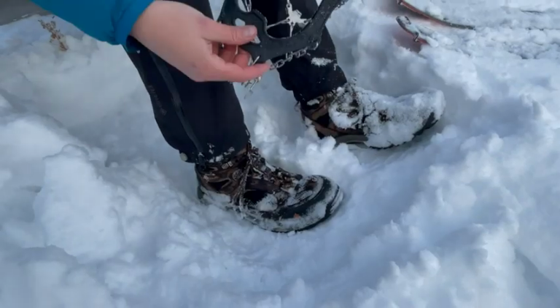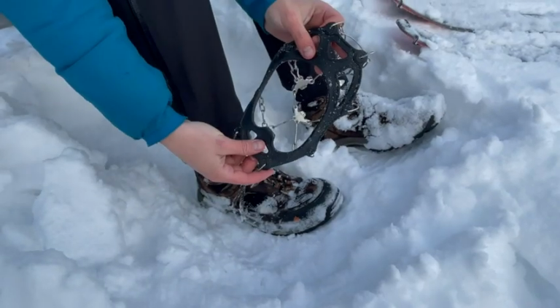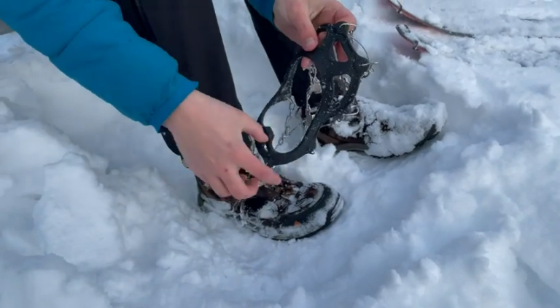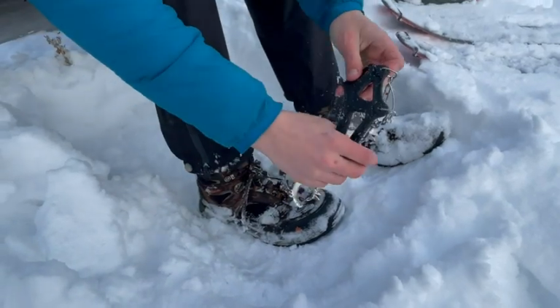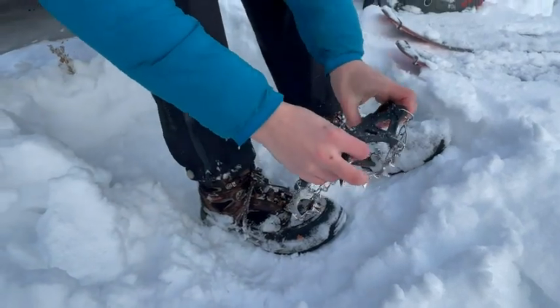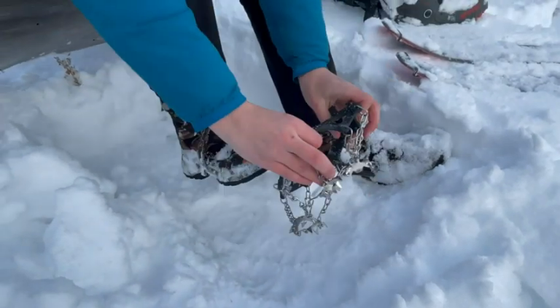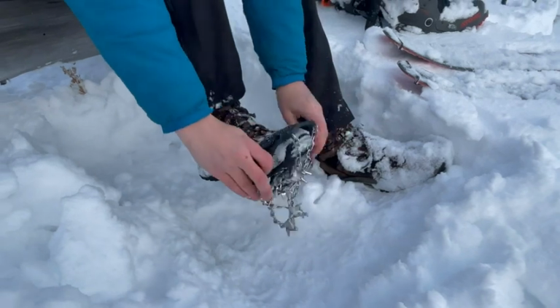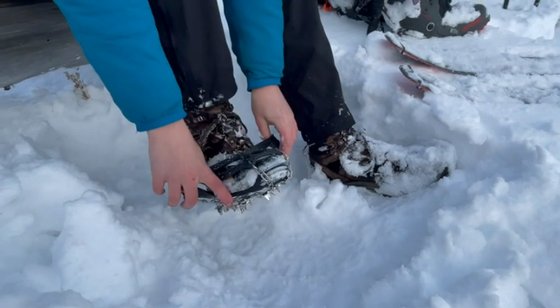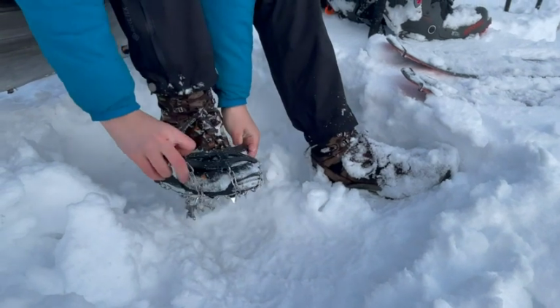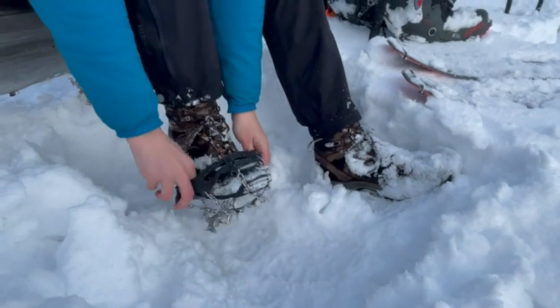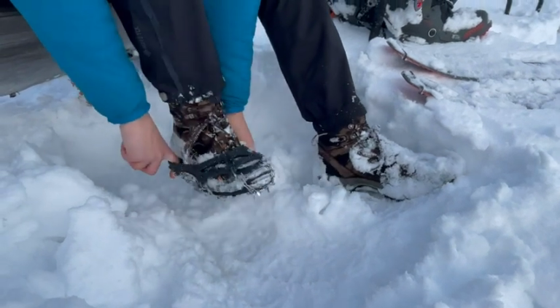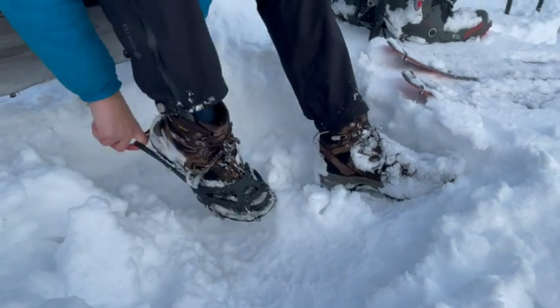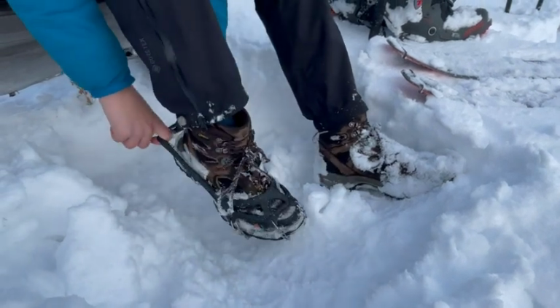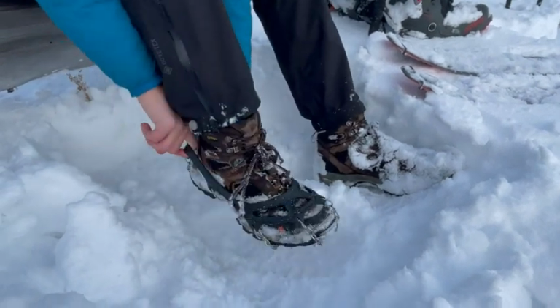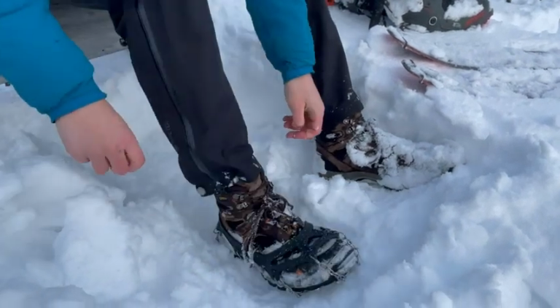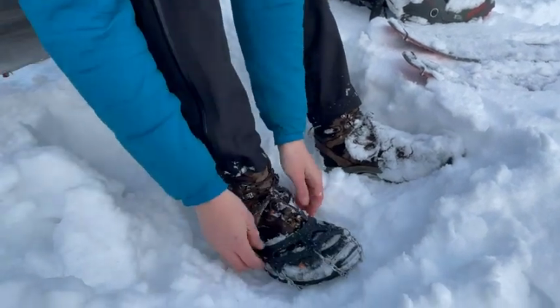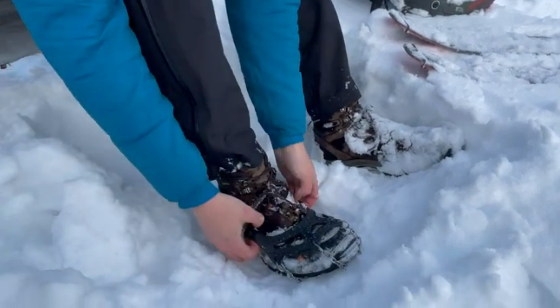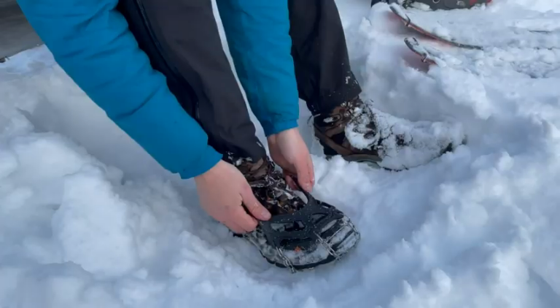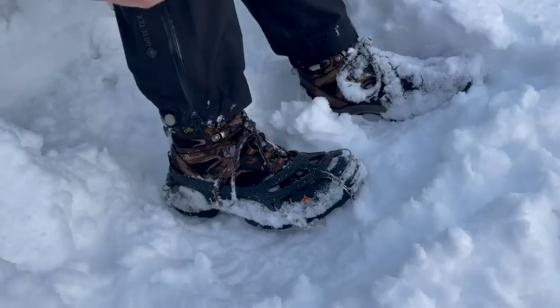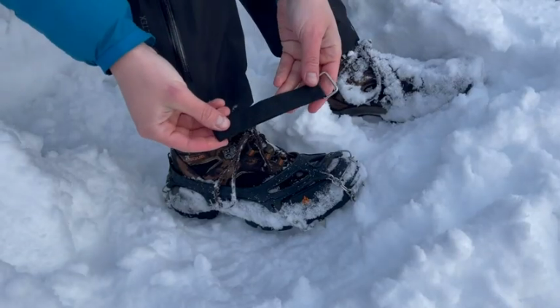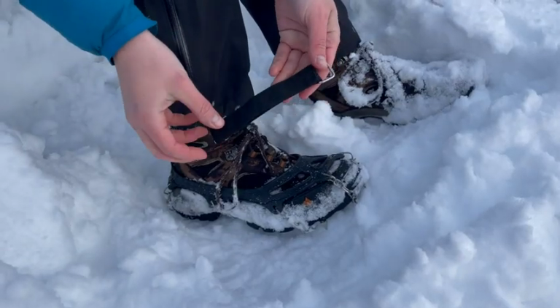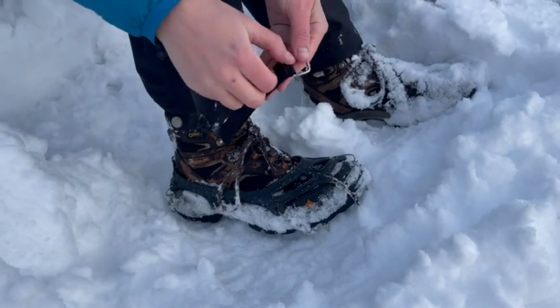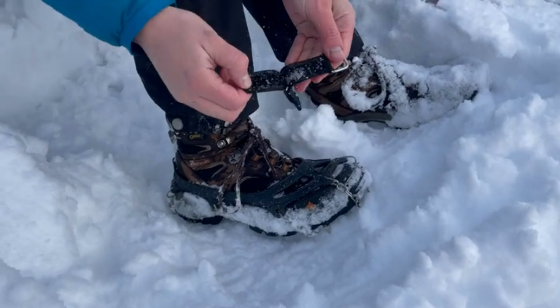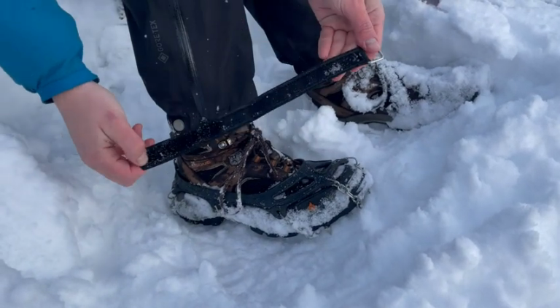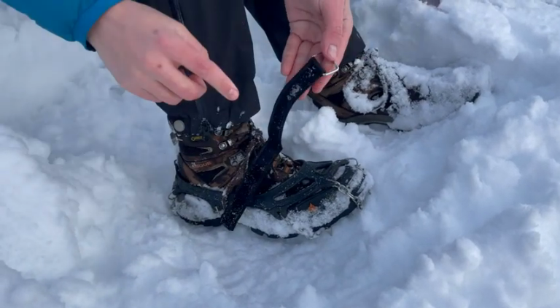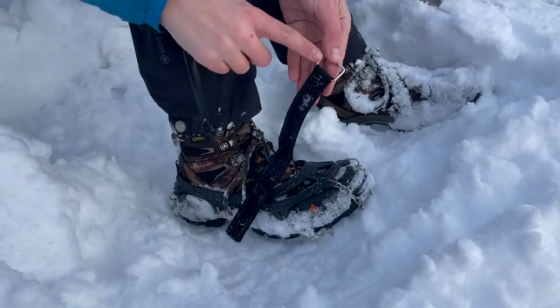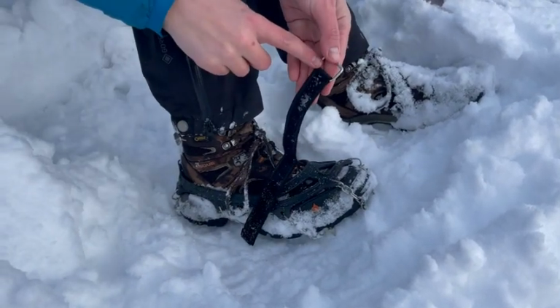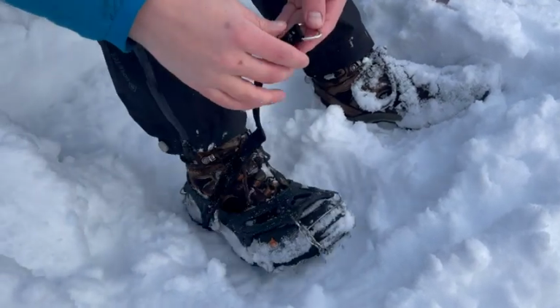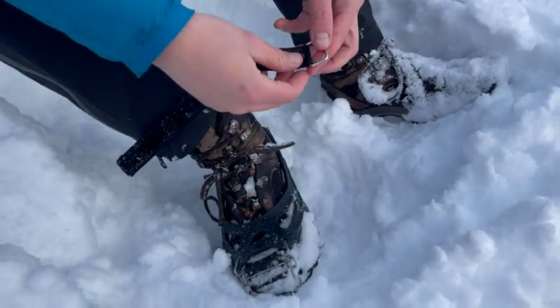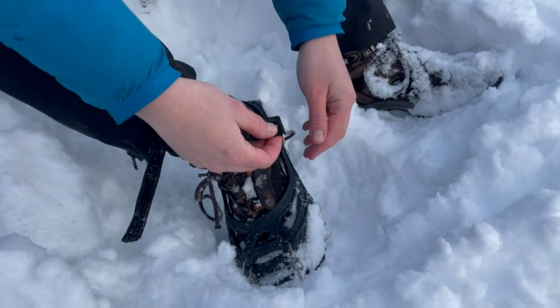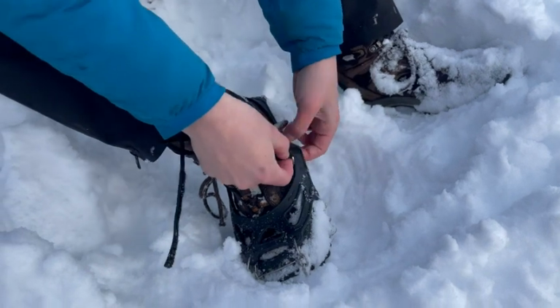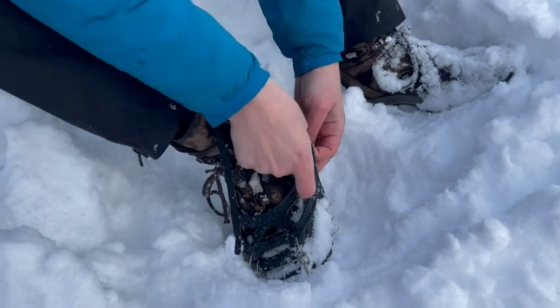When putting on your crampons, slide your toe into the front and stretch the rubber back over your heel. For an extra secure and snug fit, attach your adjustable velcro straps to each crampon.